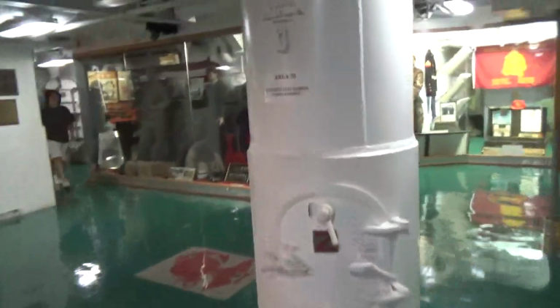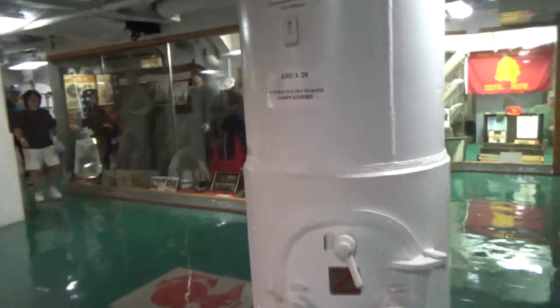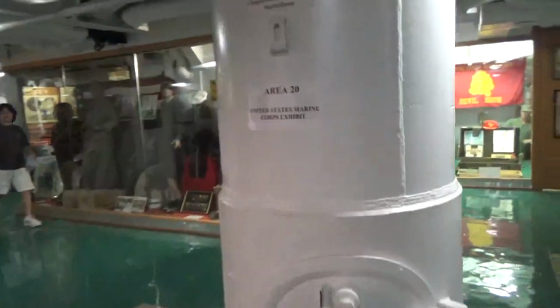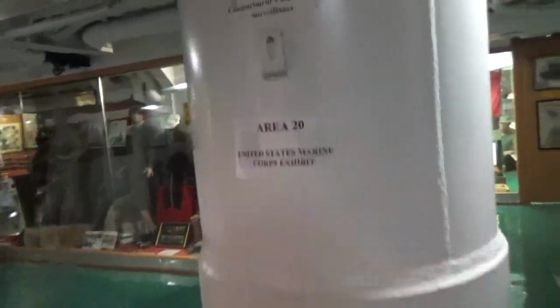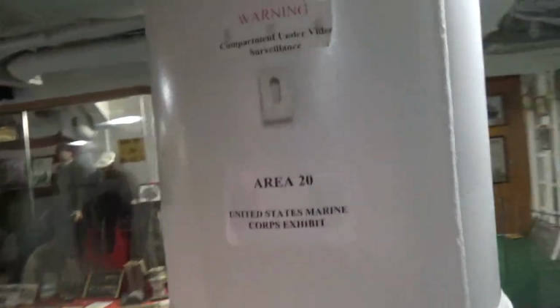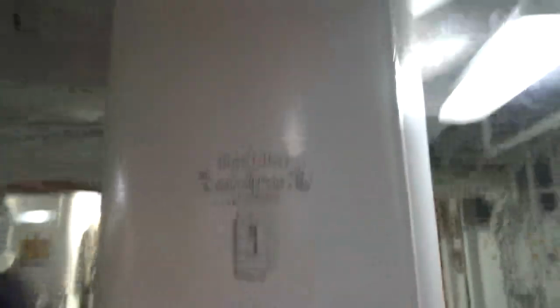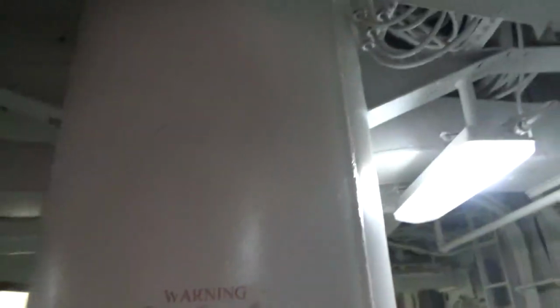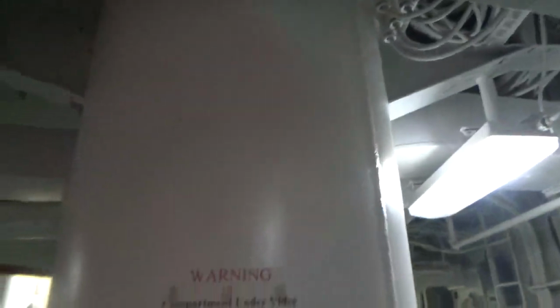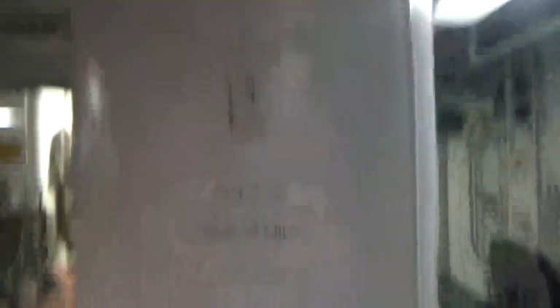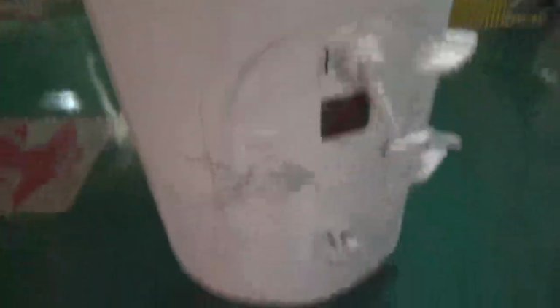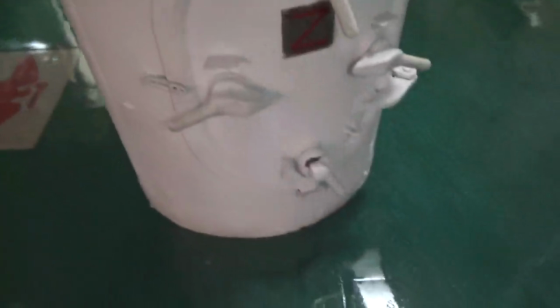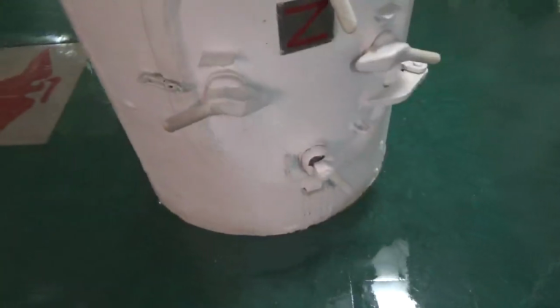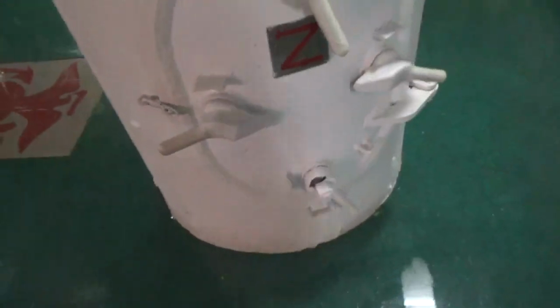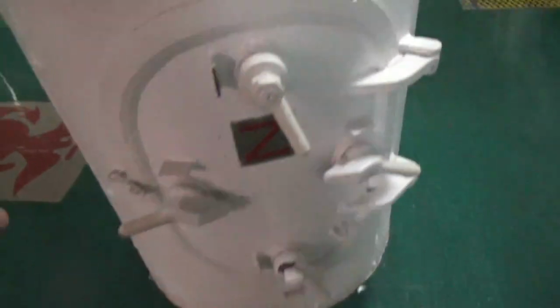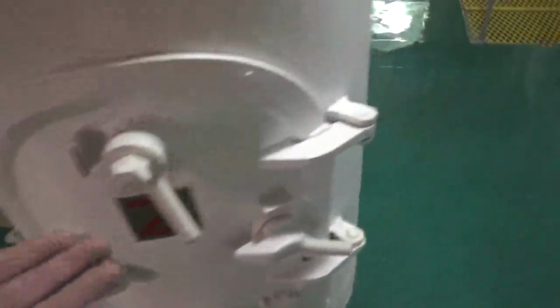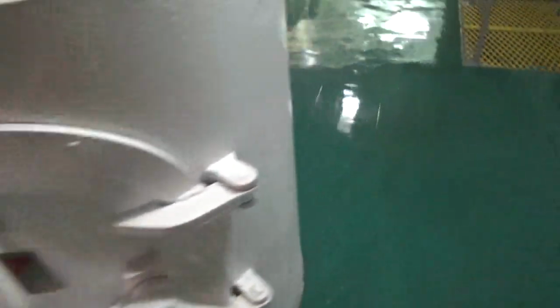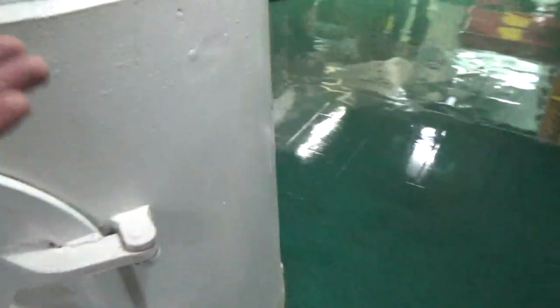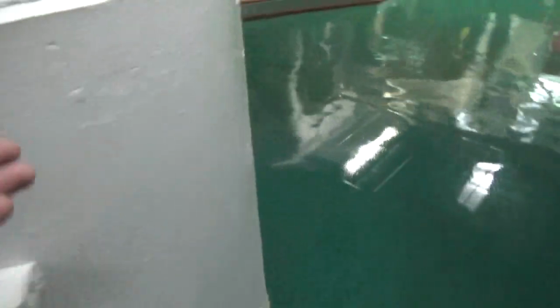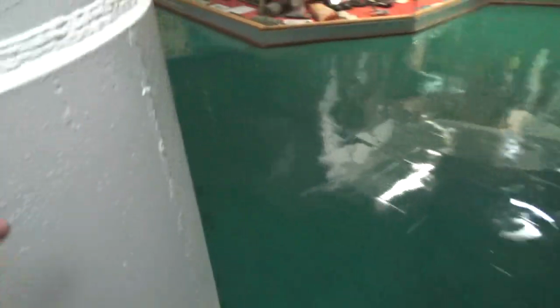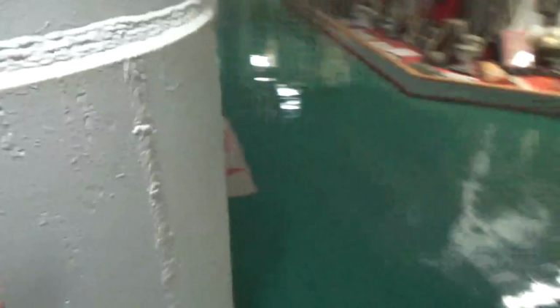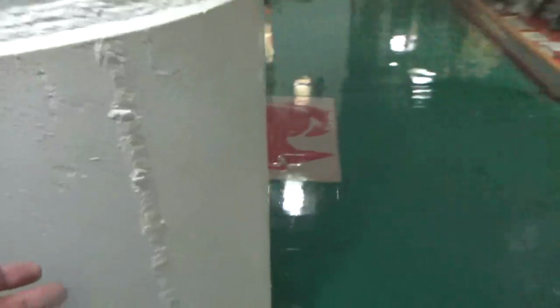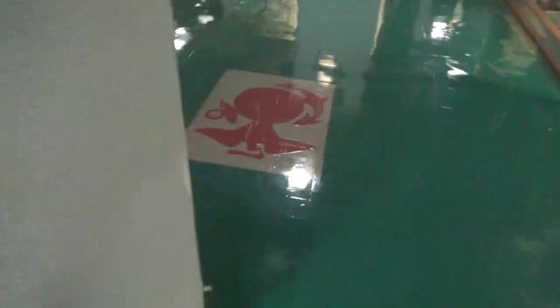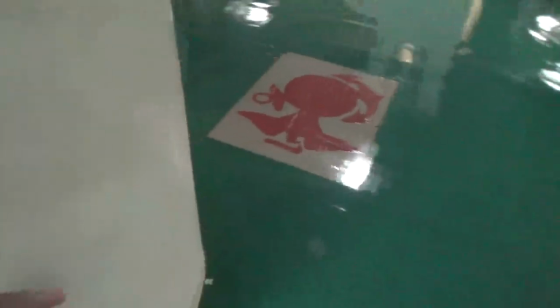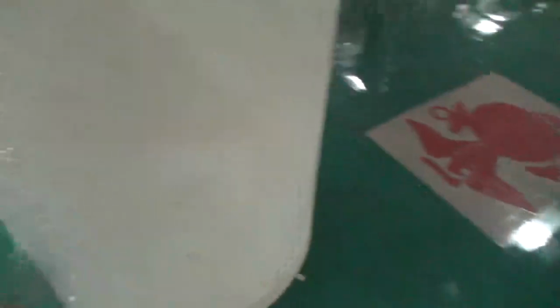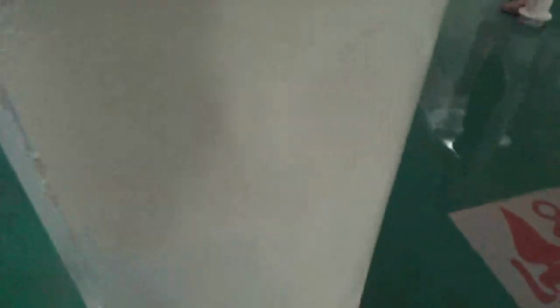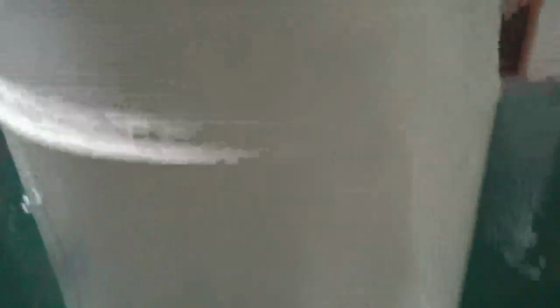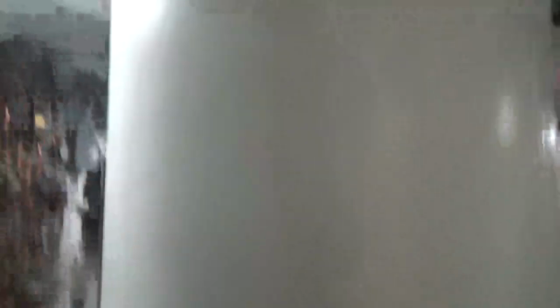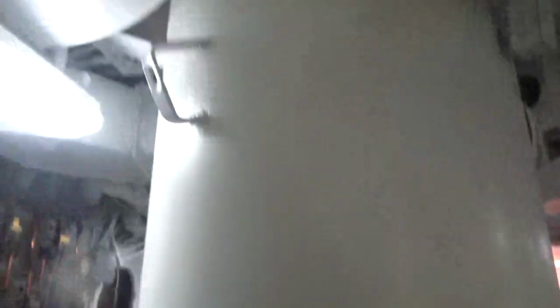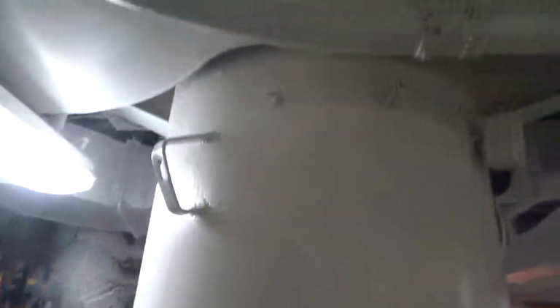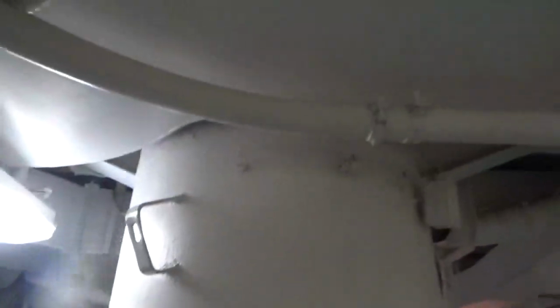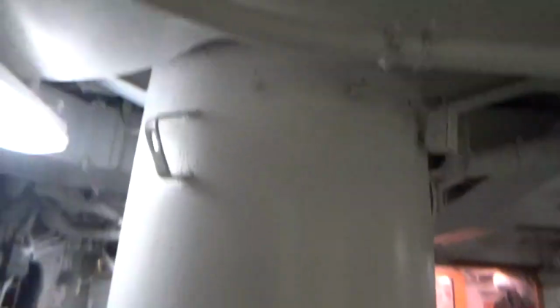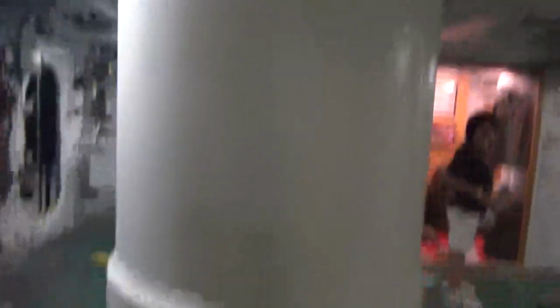Here we are on the third deck, again at frame 55. Here is the gun director tube for the 6-inch Mark 34 gun director.